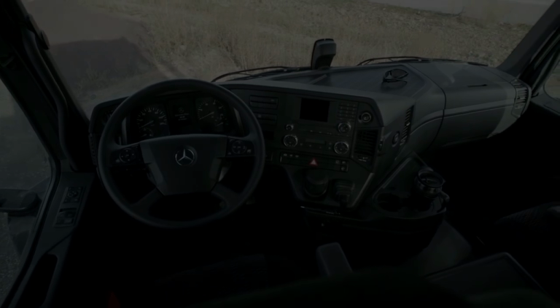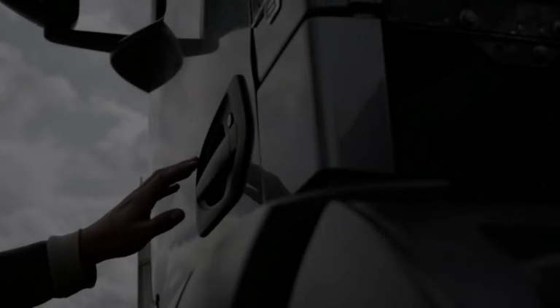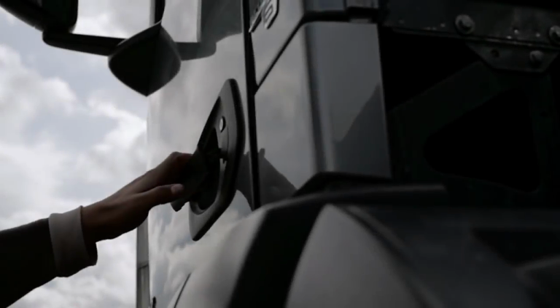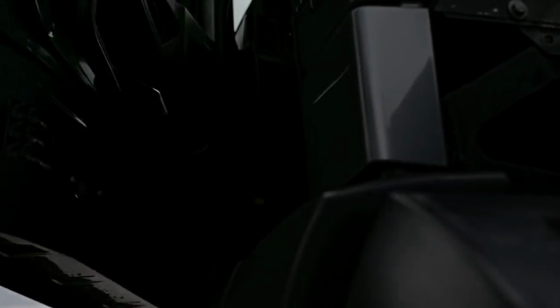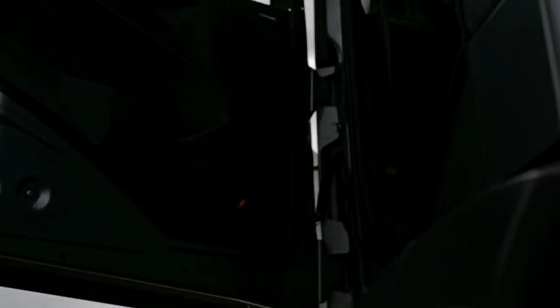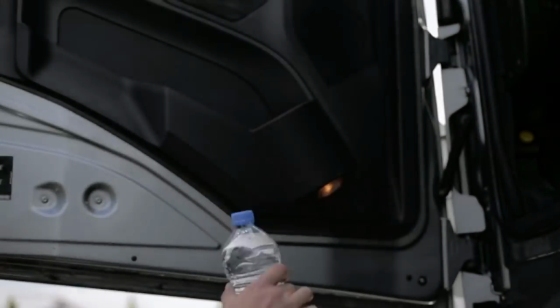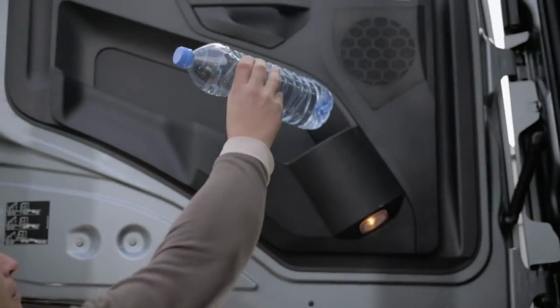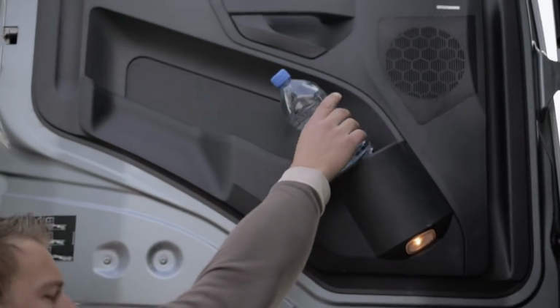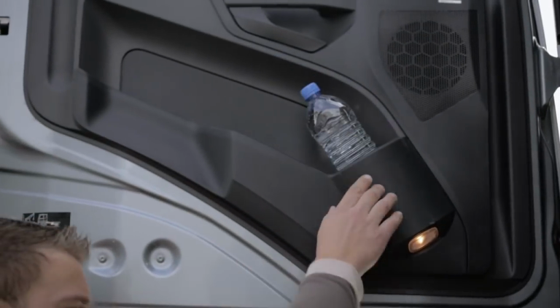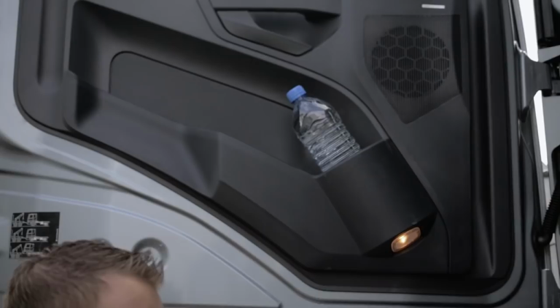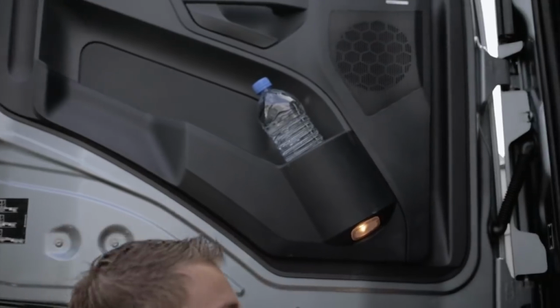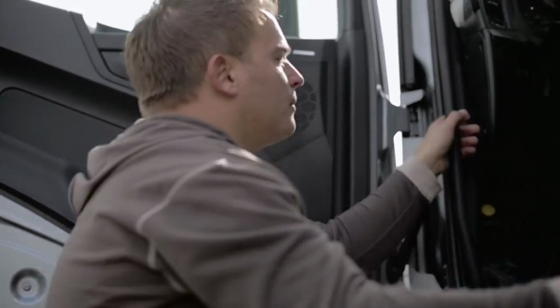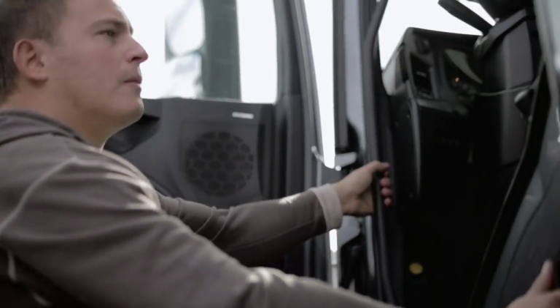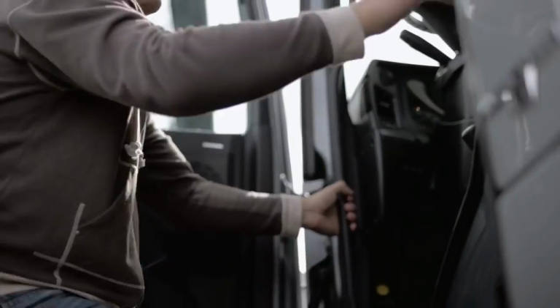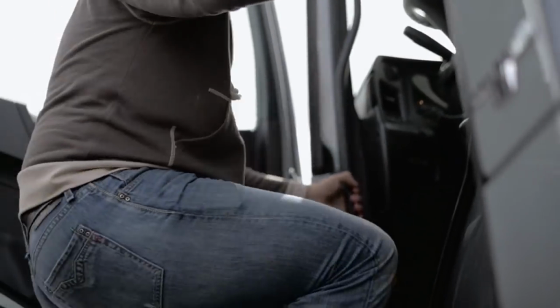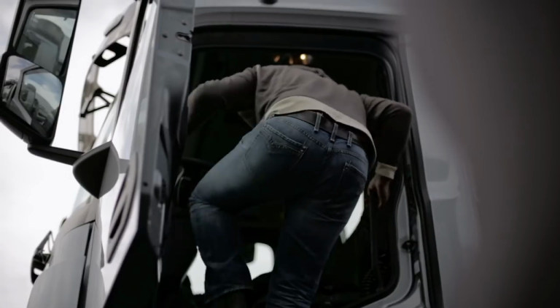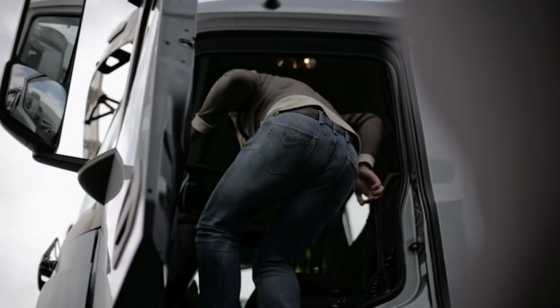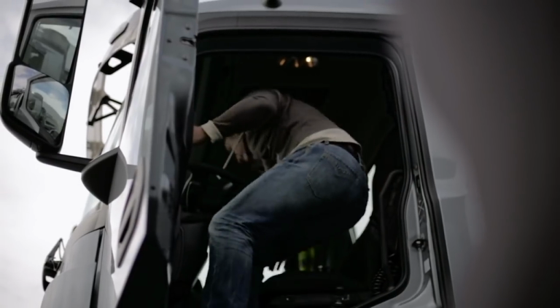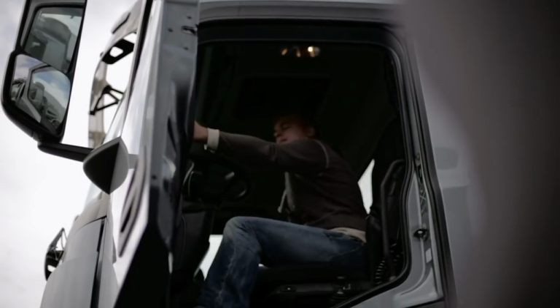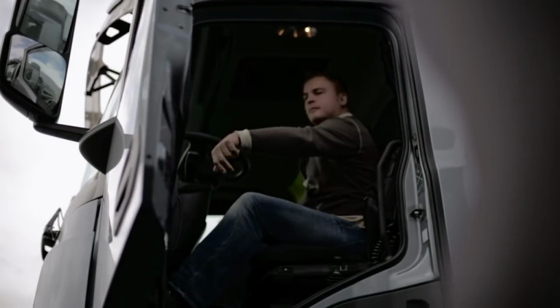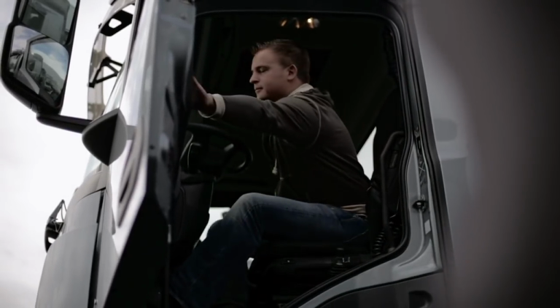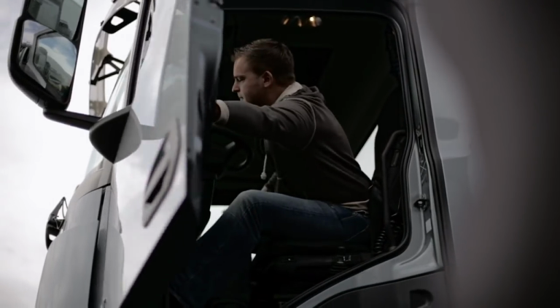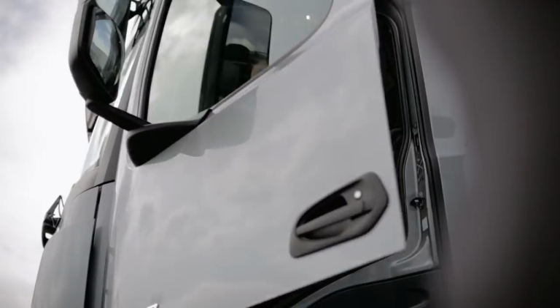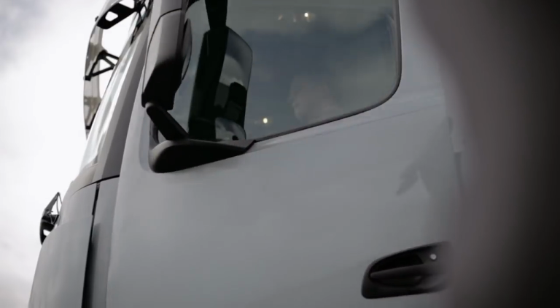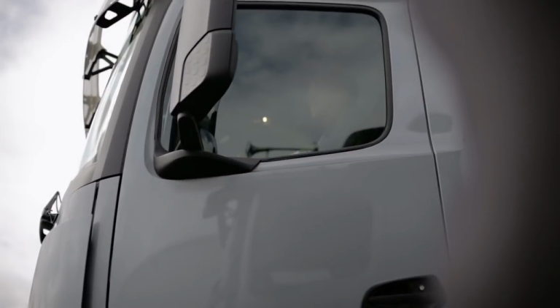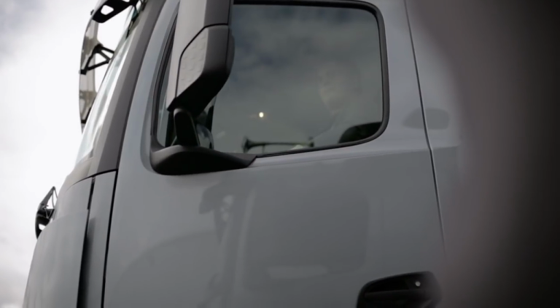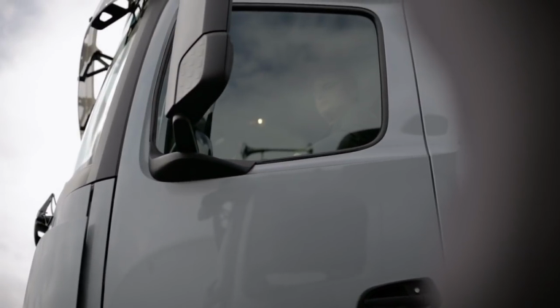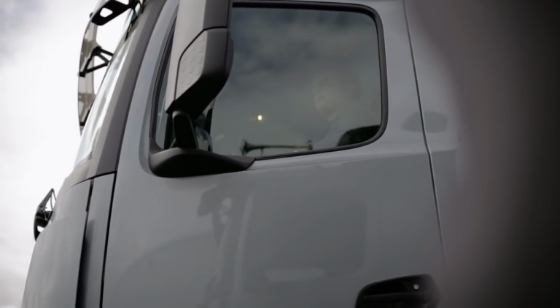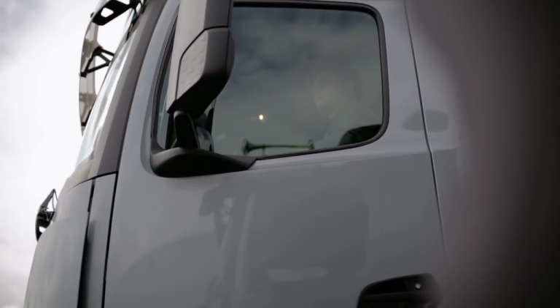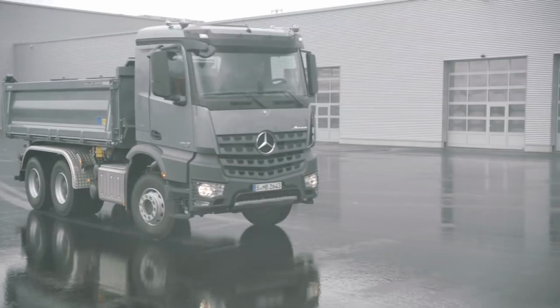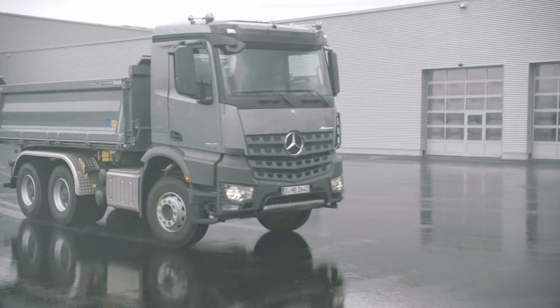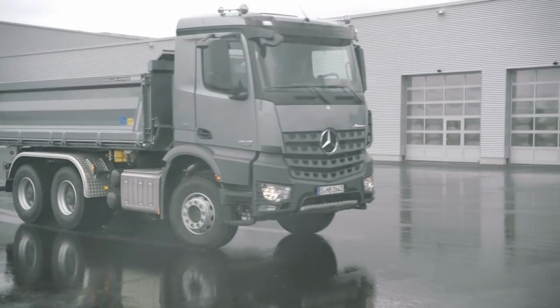The doors include a generous stowage box with an integrated bottle holder for 1.5 litre bottles. All stowage facilities in the cockpit are ideally adapted for the items that need to be stowed there.